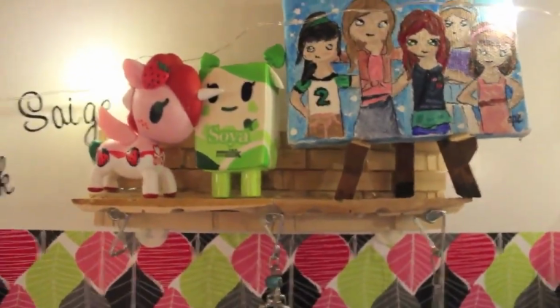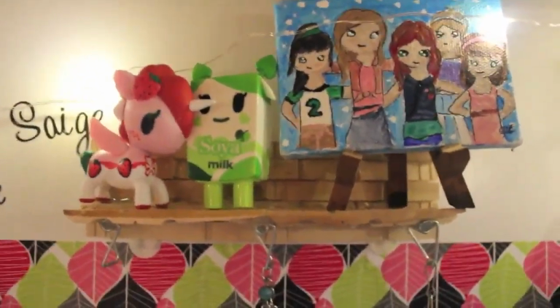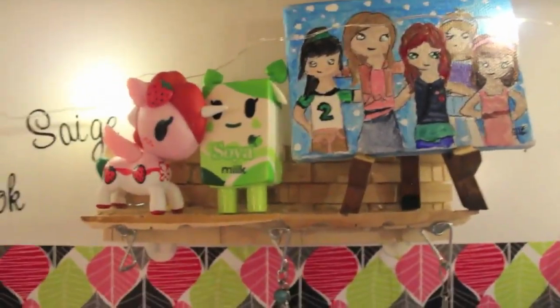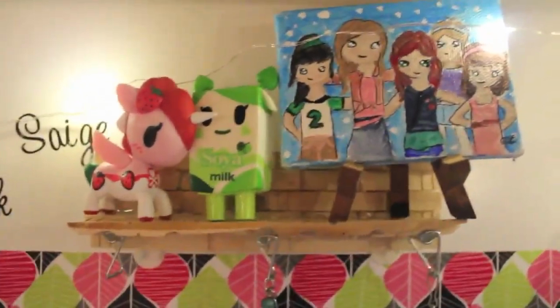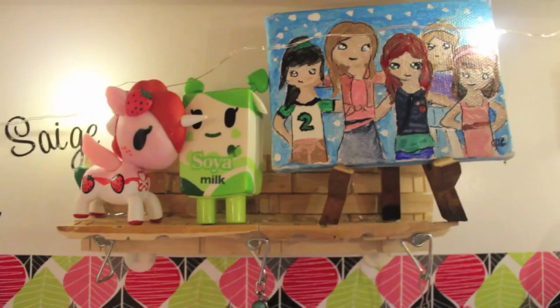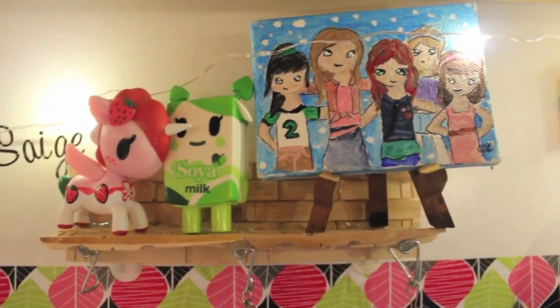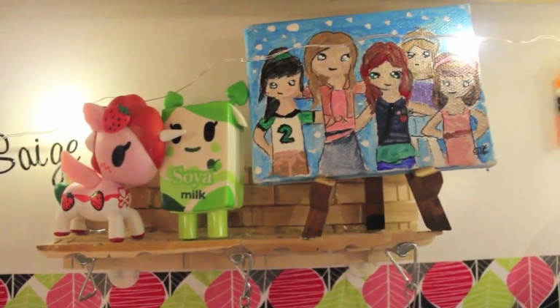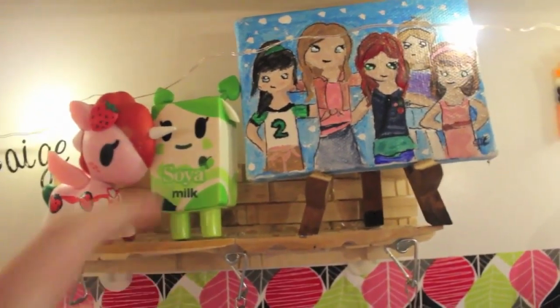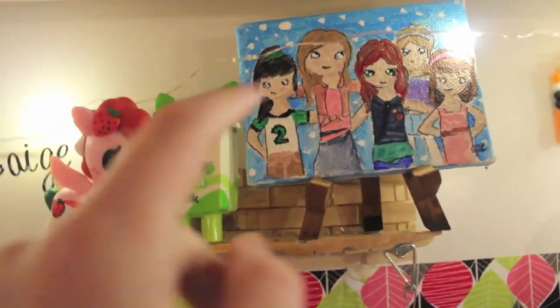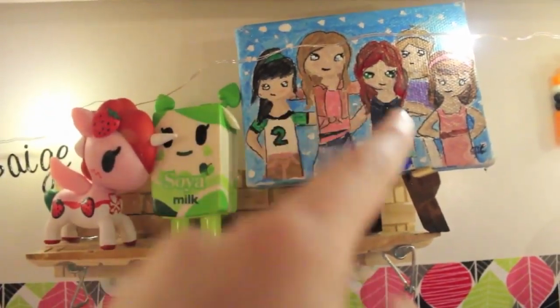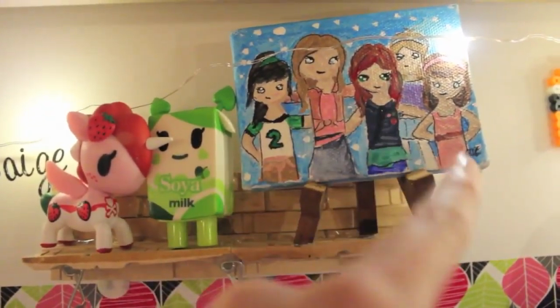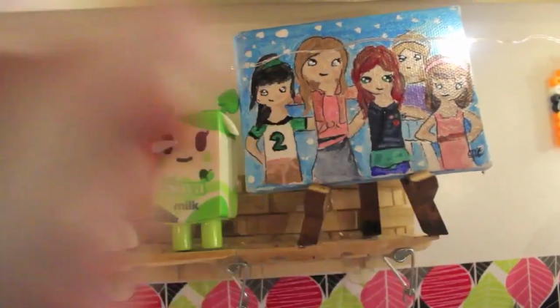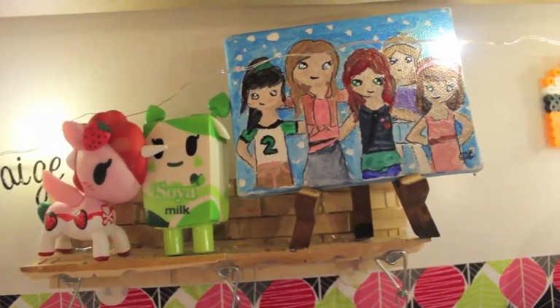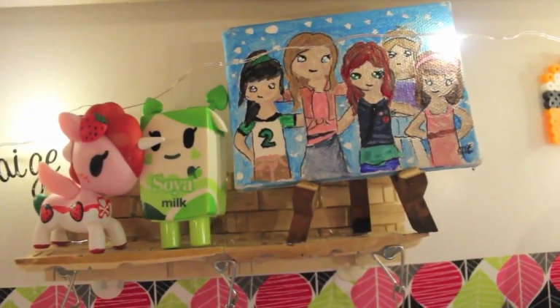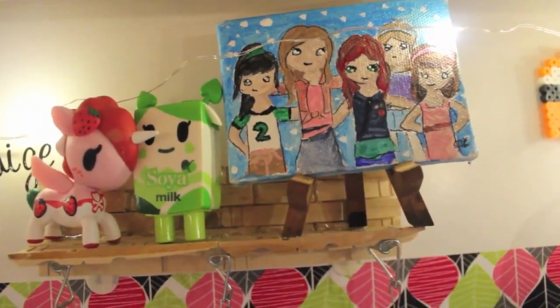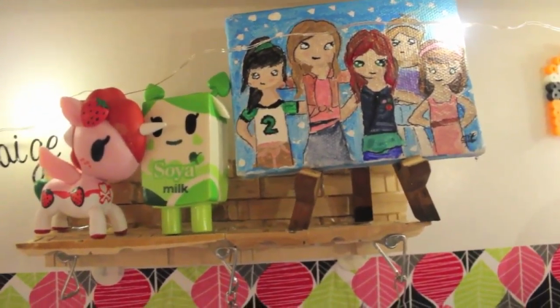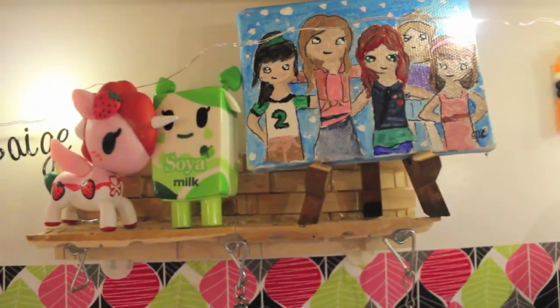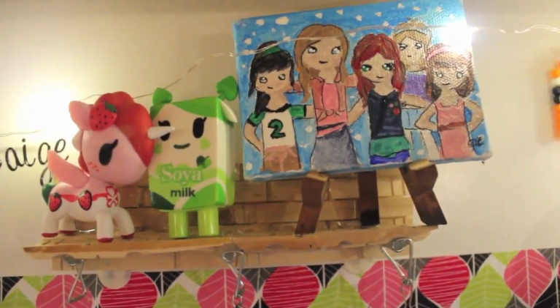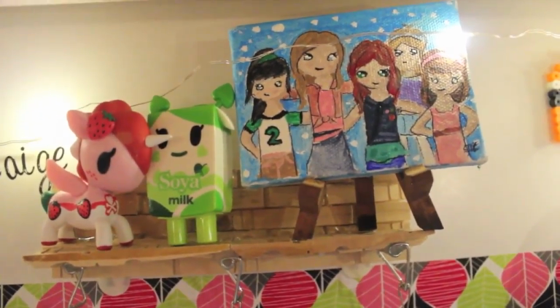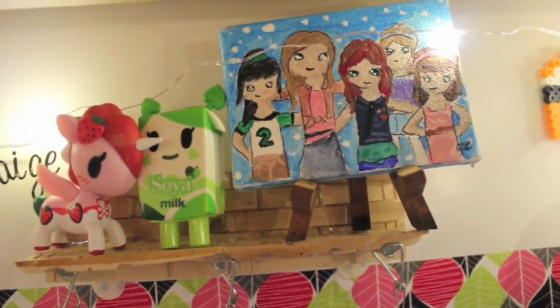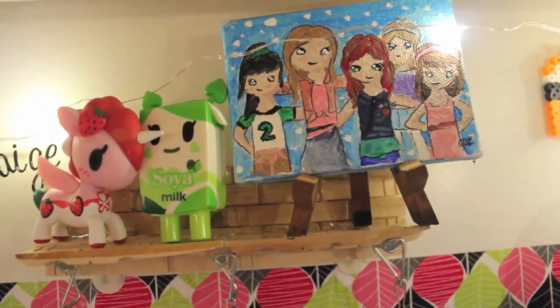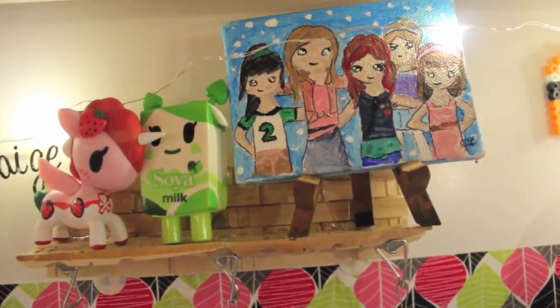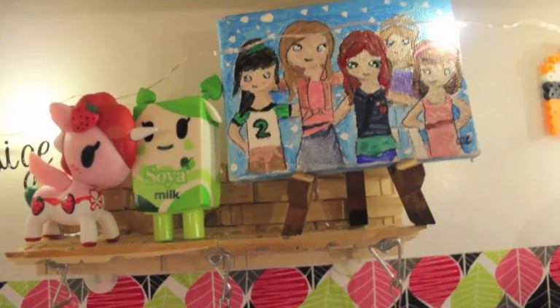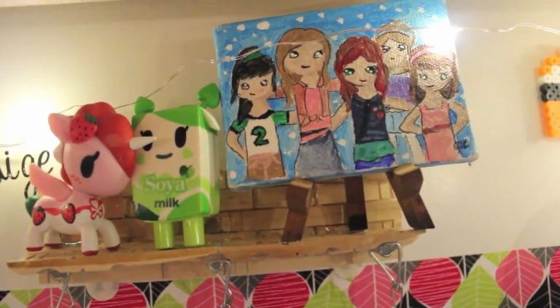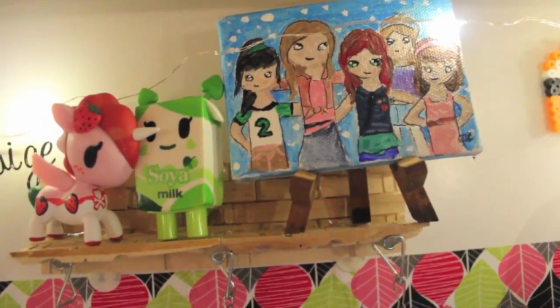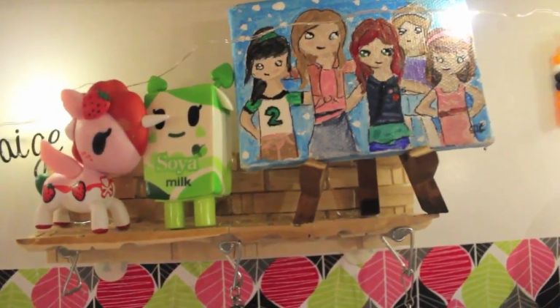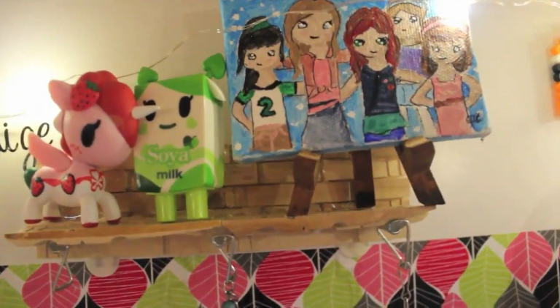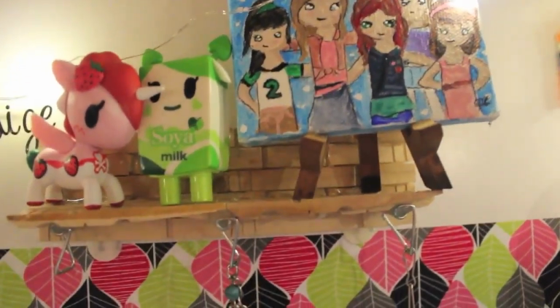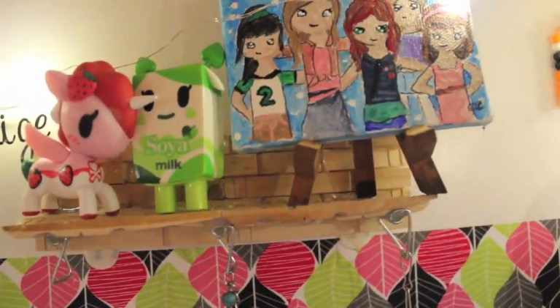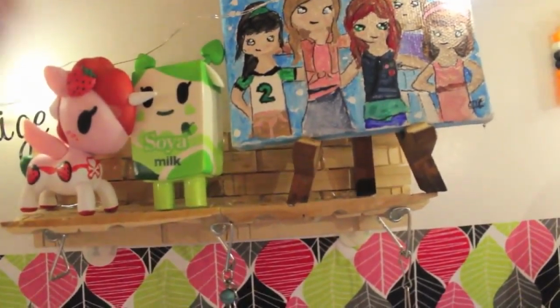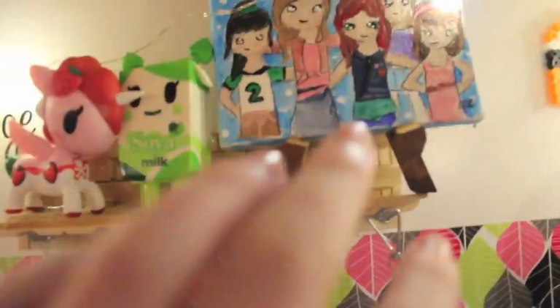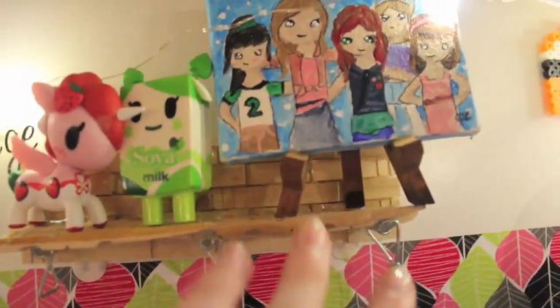And here is some stuff. I painted this picture — it's basically a family photo. And then I put it on this little easel.